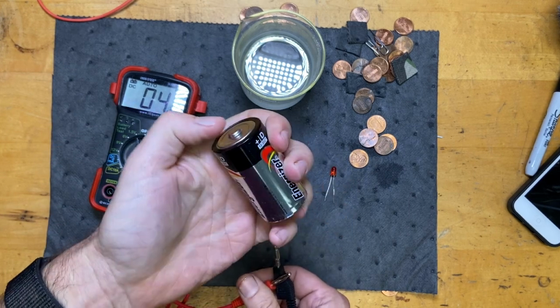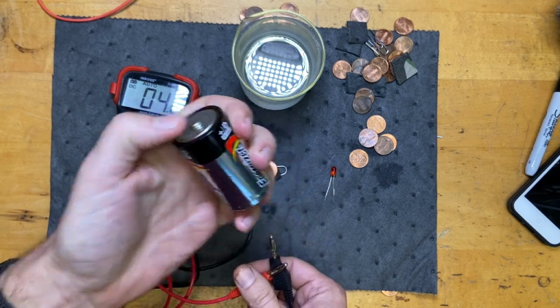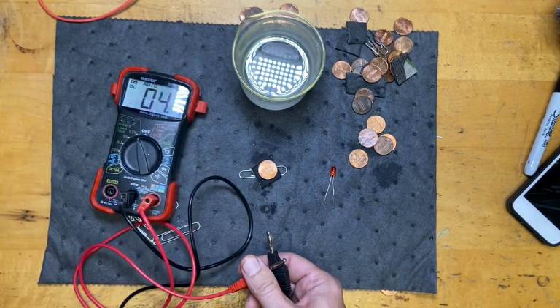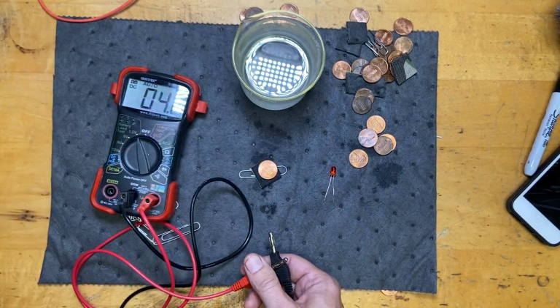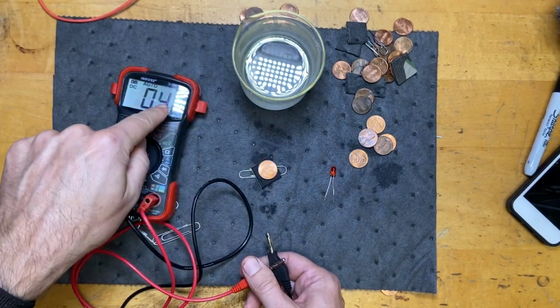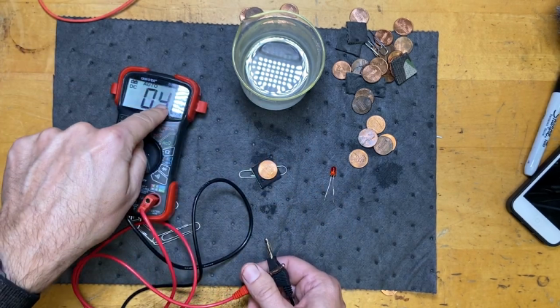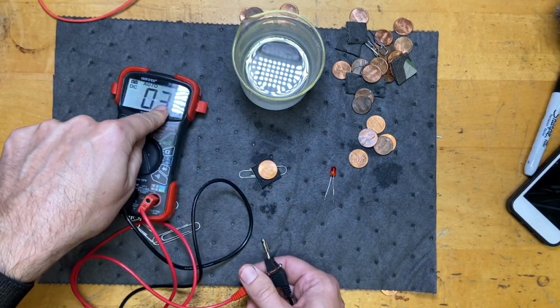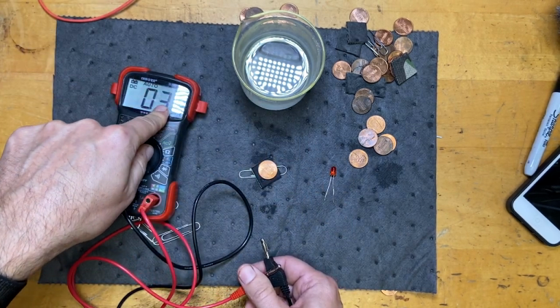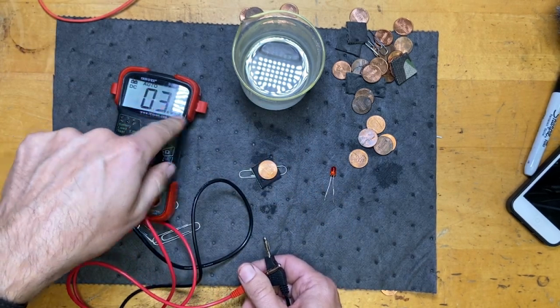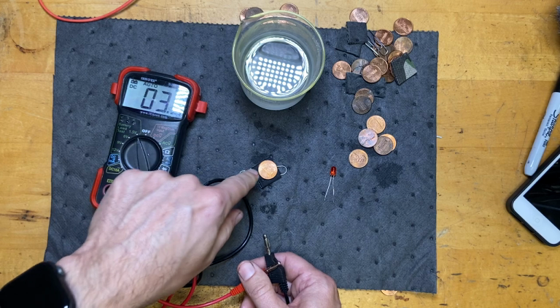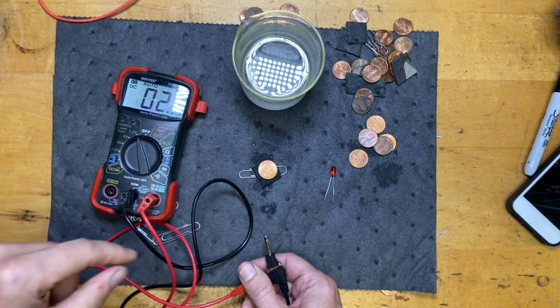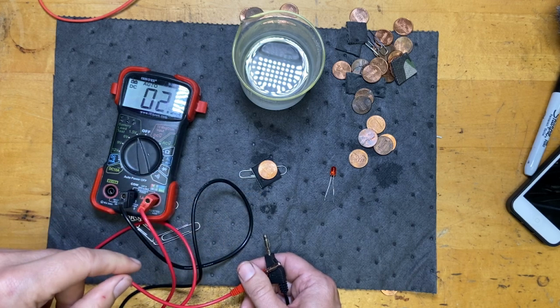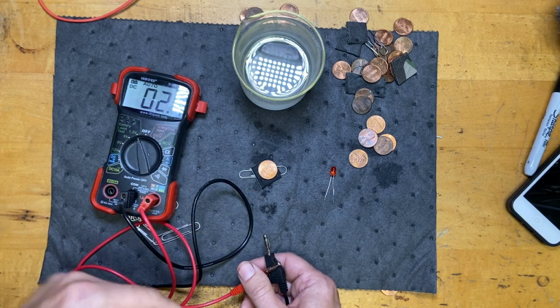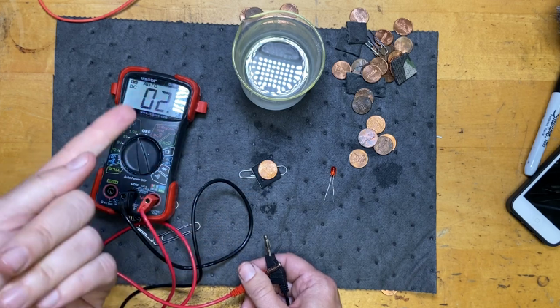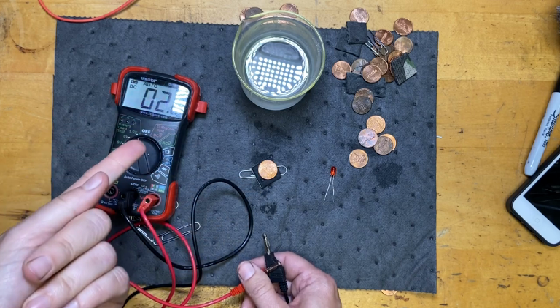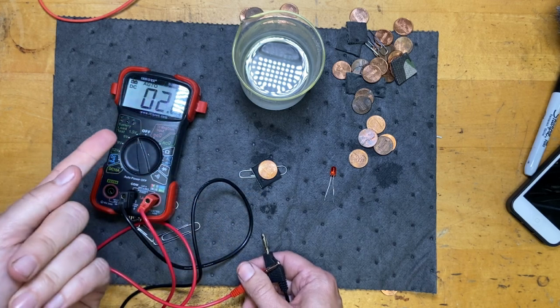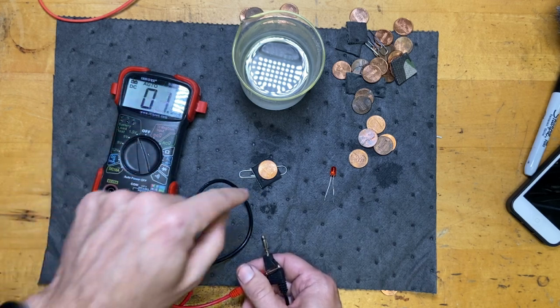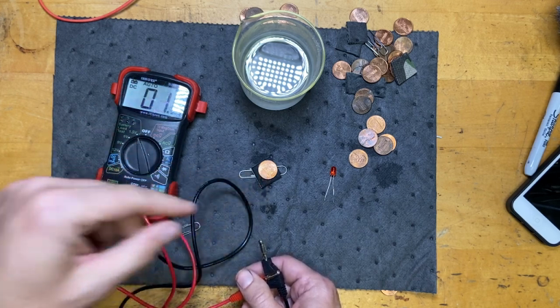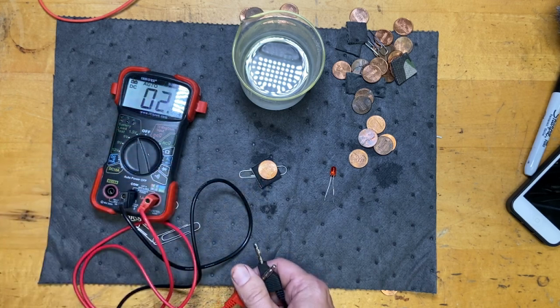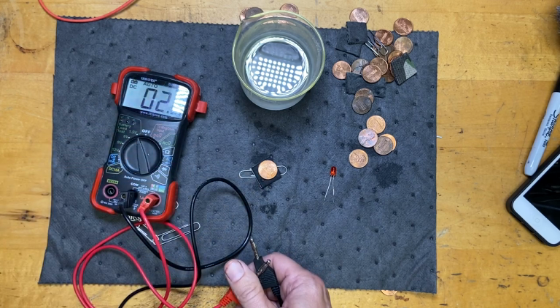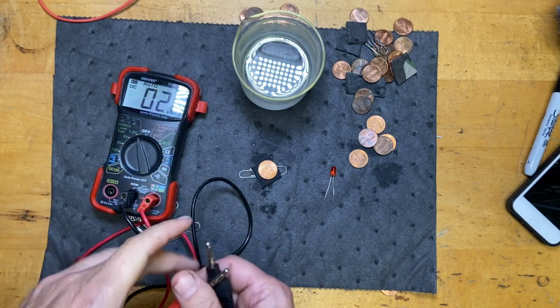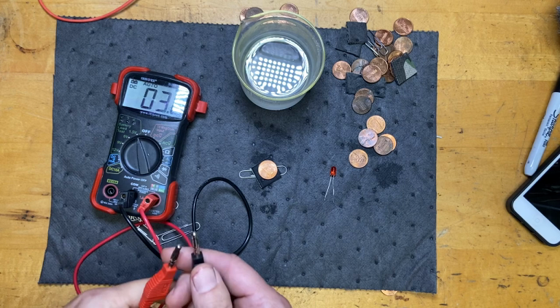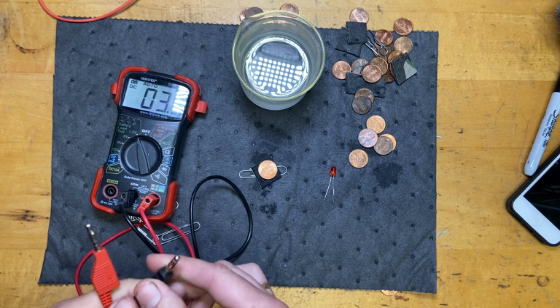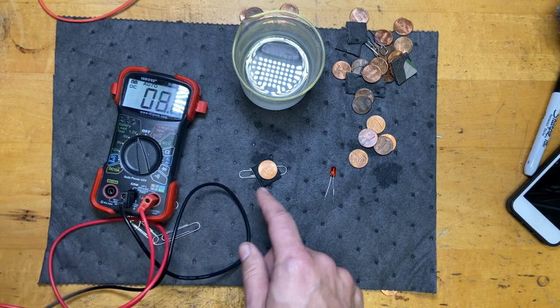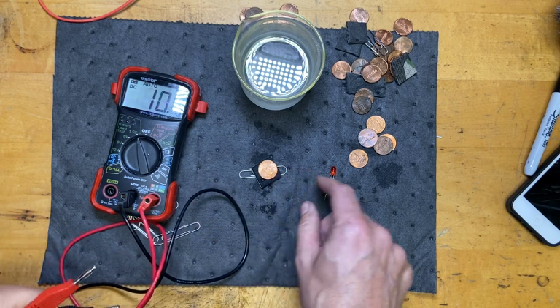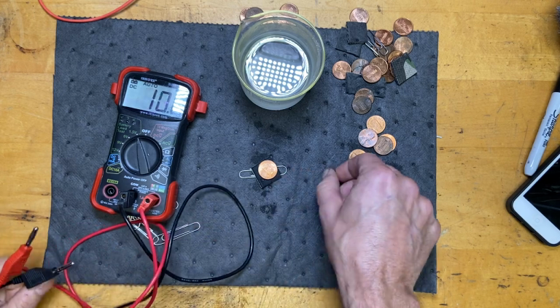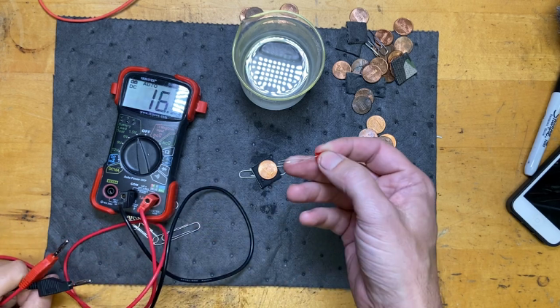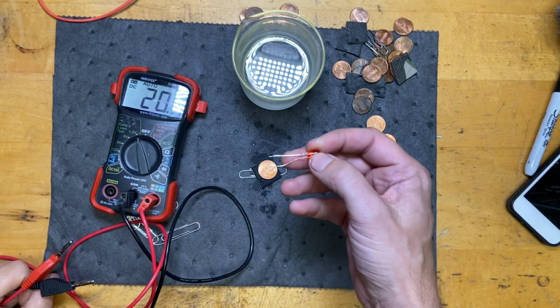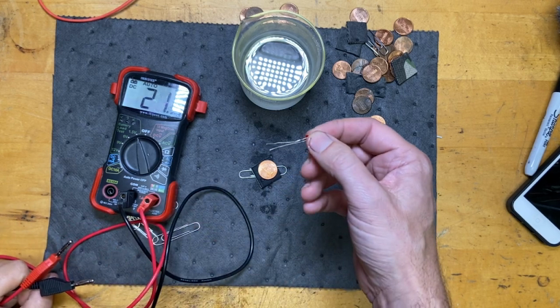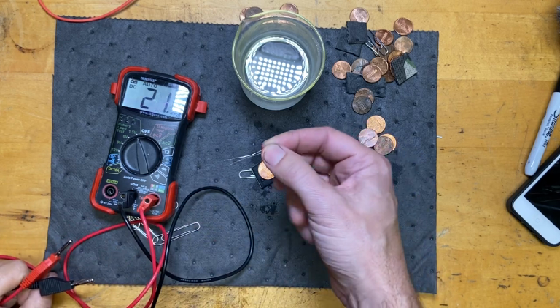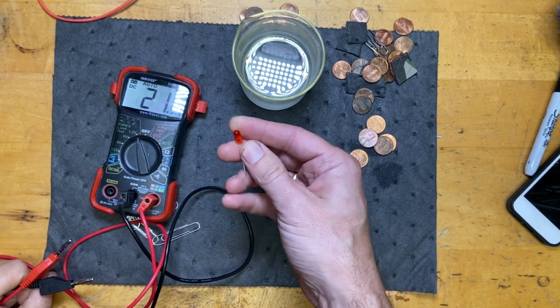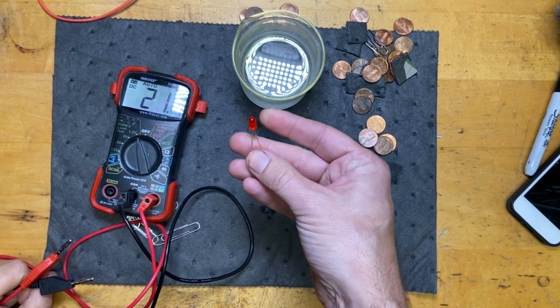I get 0.7 volts - that's actually pretty high. Think about a D-cell battery at 1.5 volts. That might seem impressive, but you're not going to get a lot of current out of that. These have a very, very high internal resistance. This LED requires about 2 volts to light up.